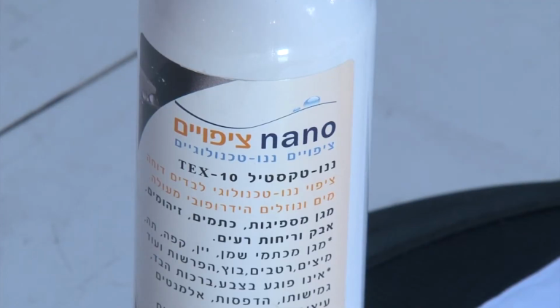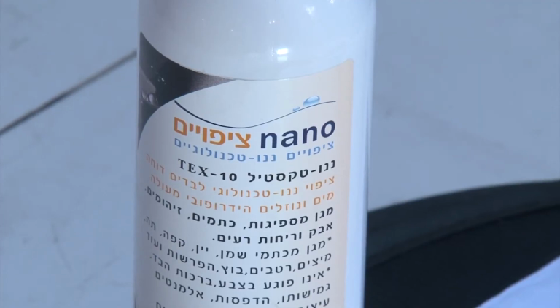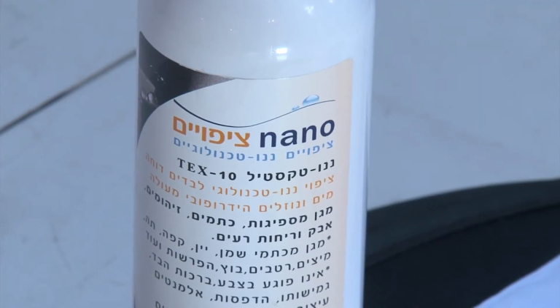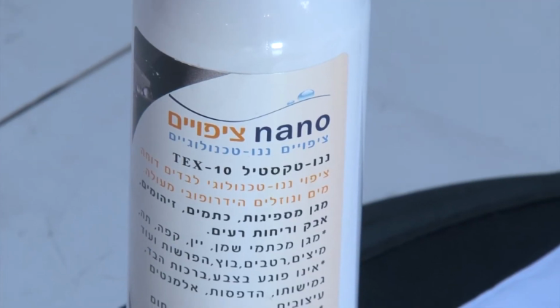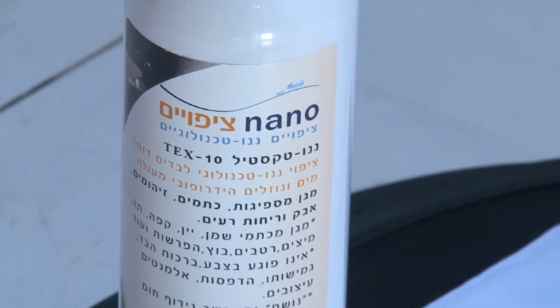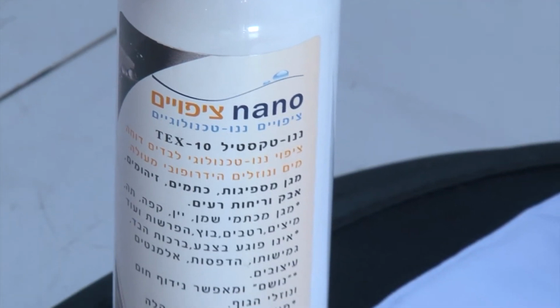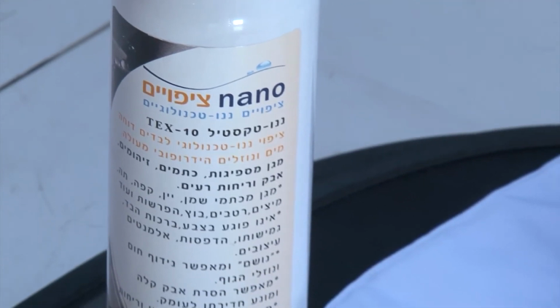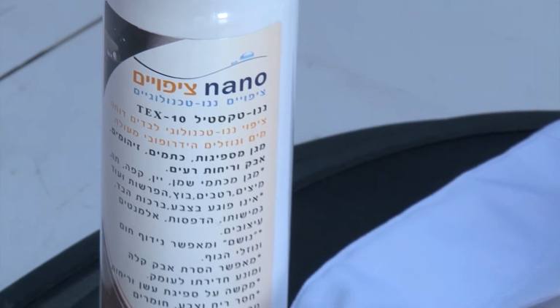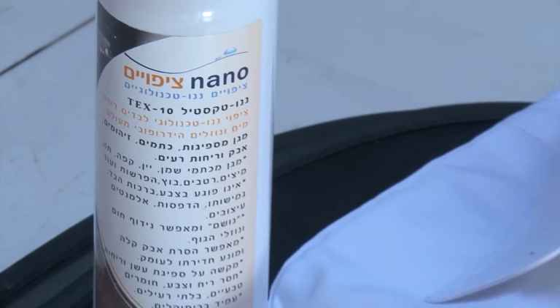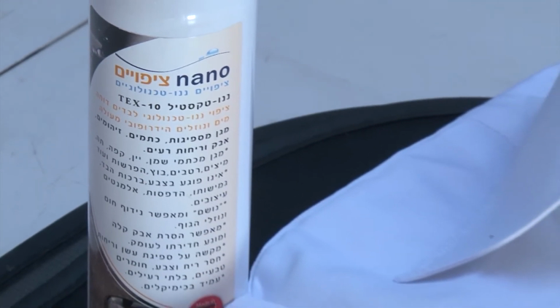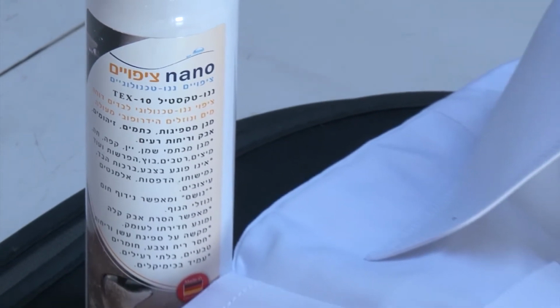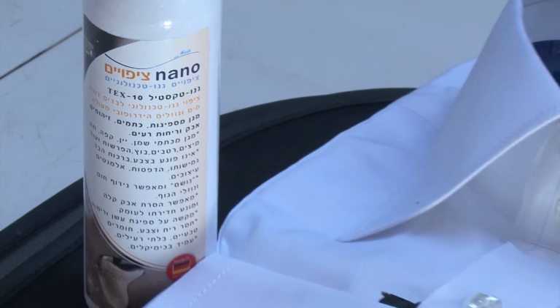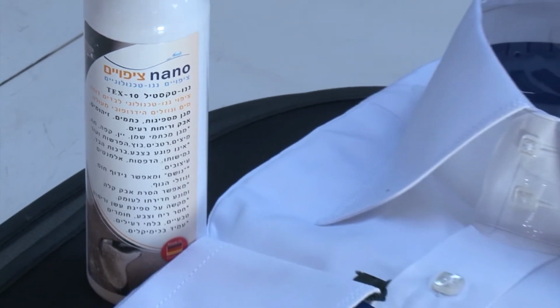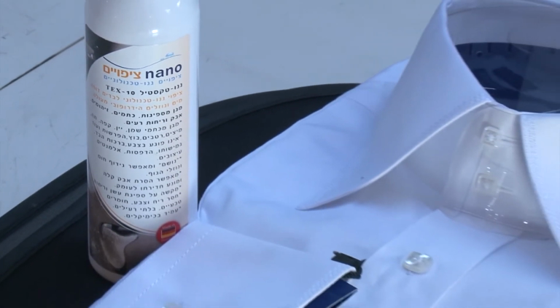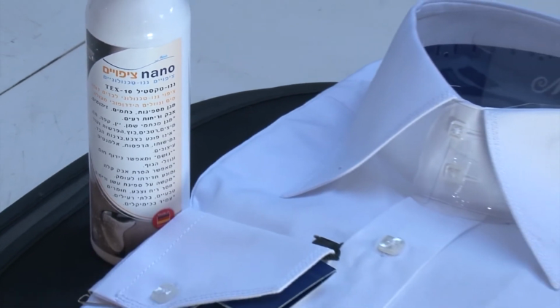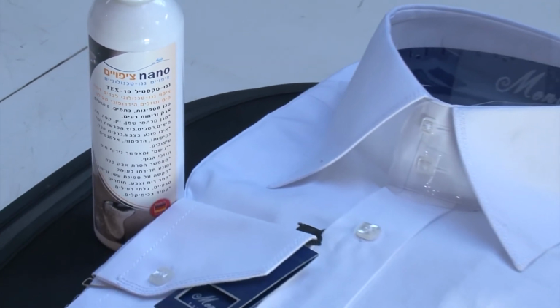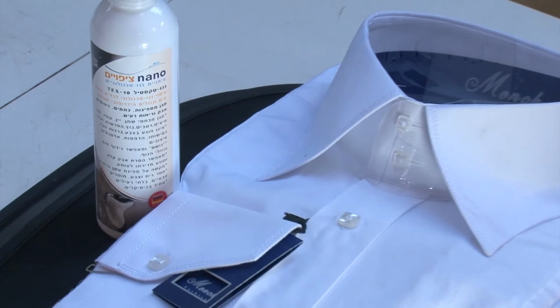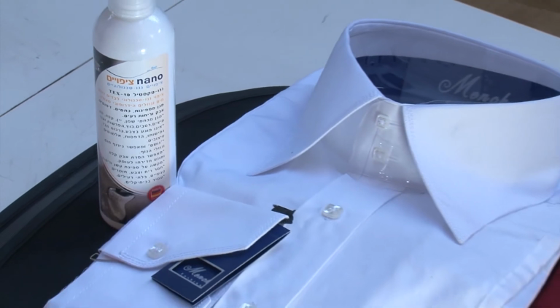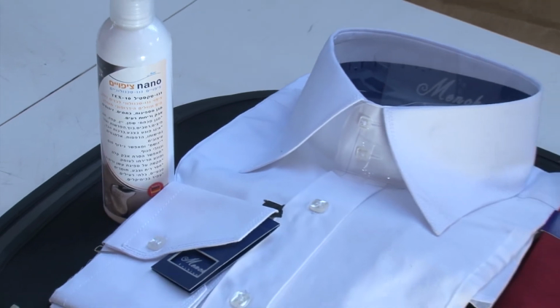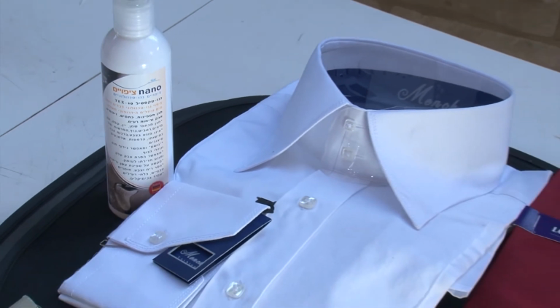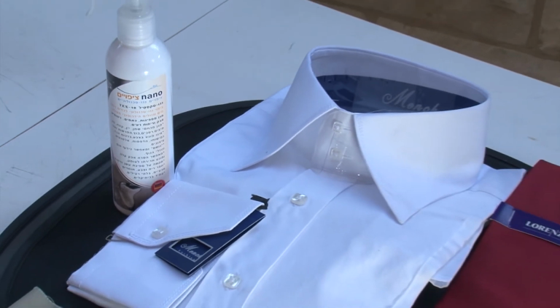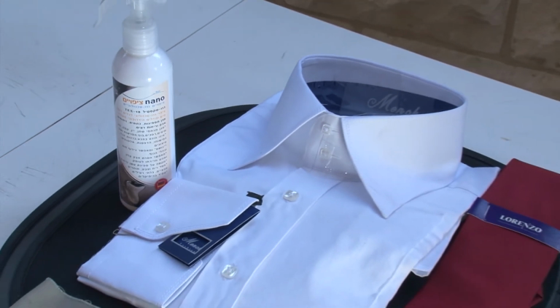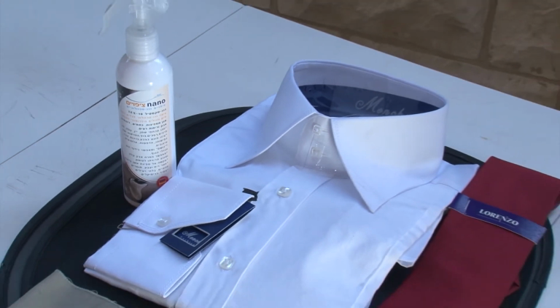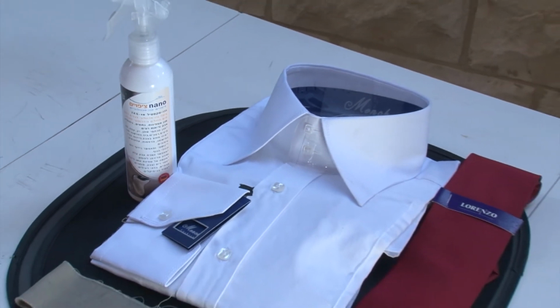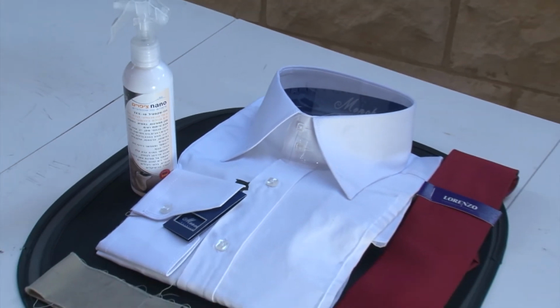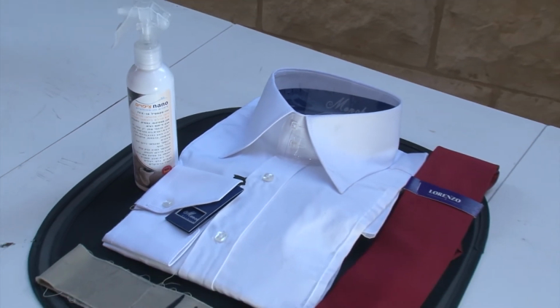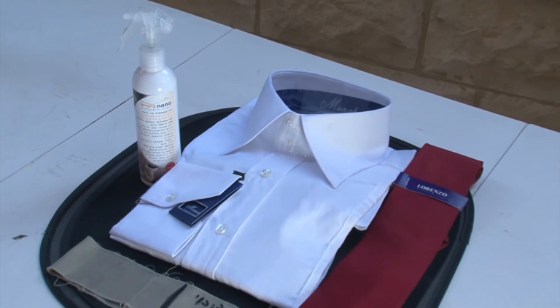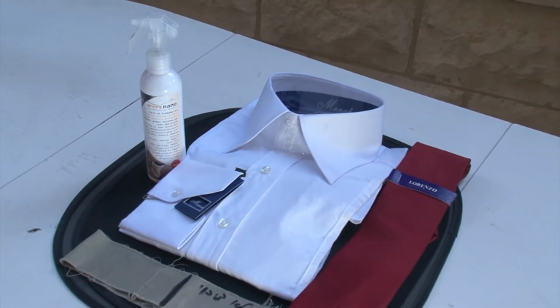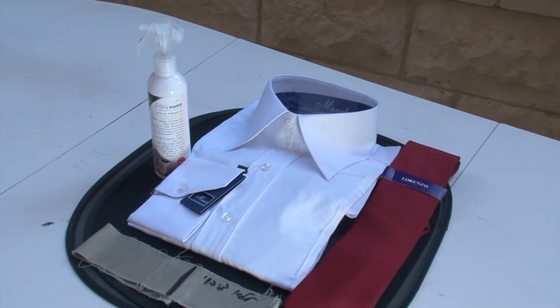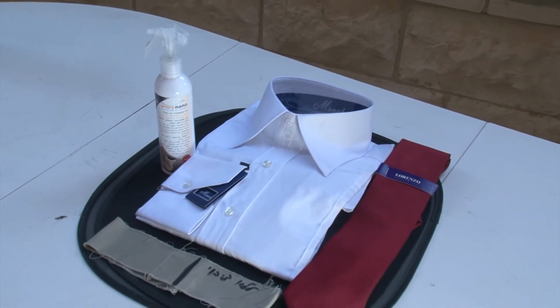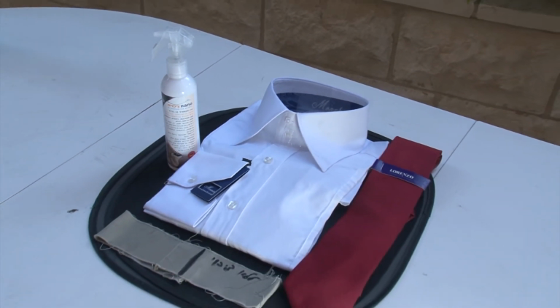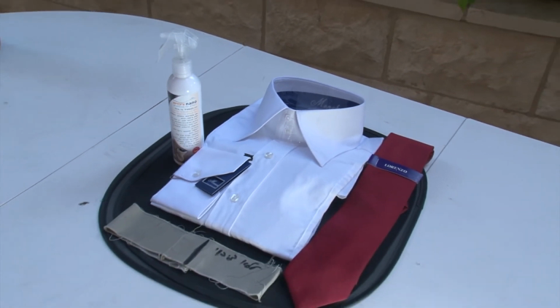NanoZ Coating also manufactures and imports the NanoTextile formula, a superior technology that stops the absorption of liquids and prevents stains on textiles.